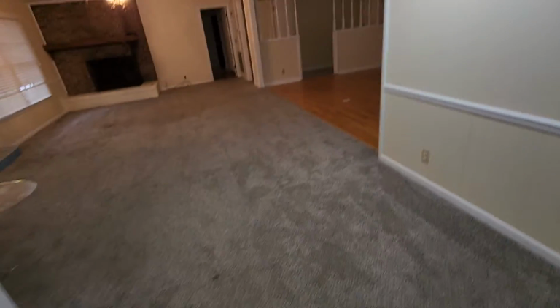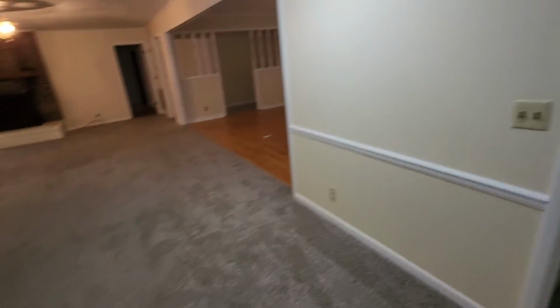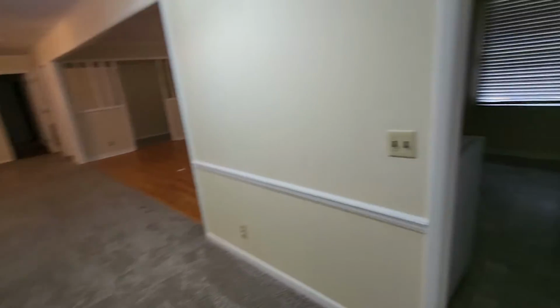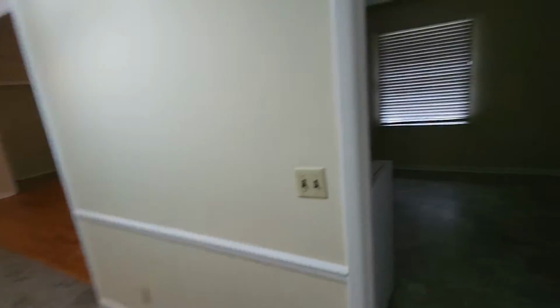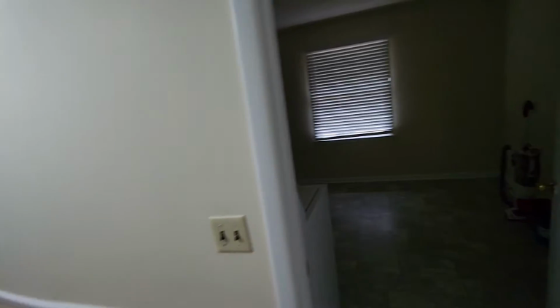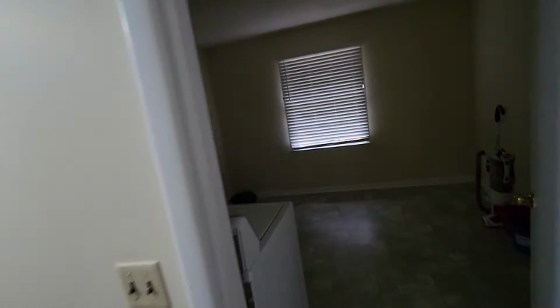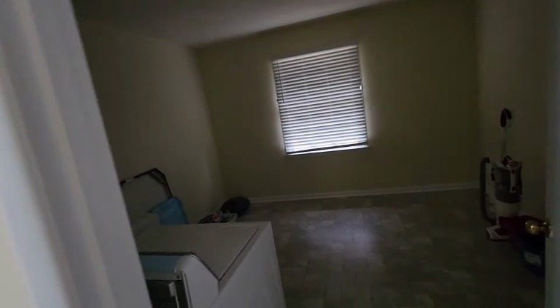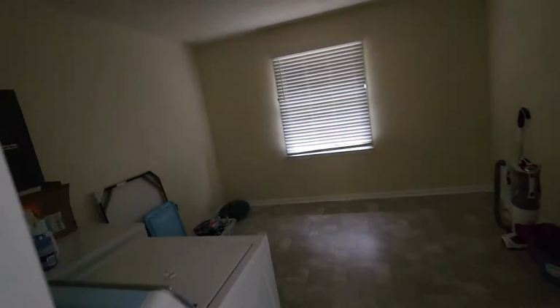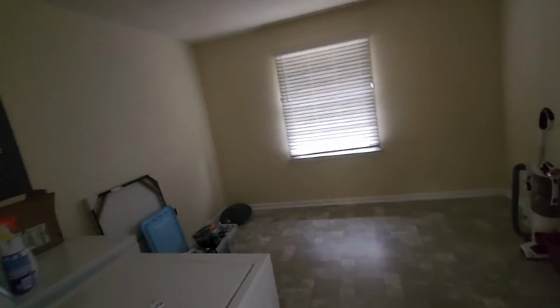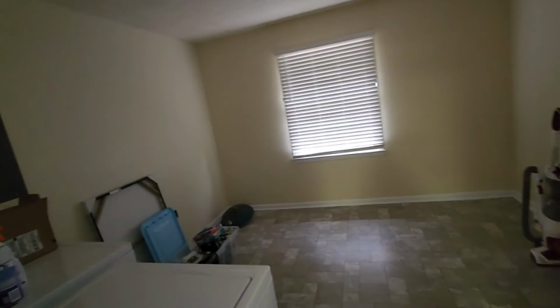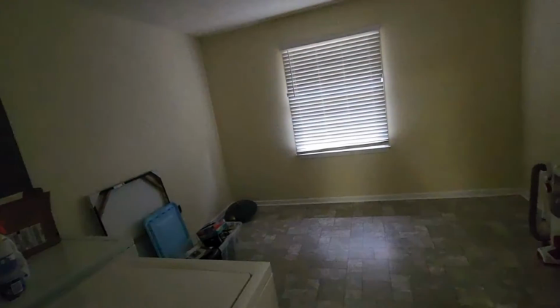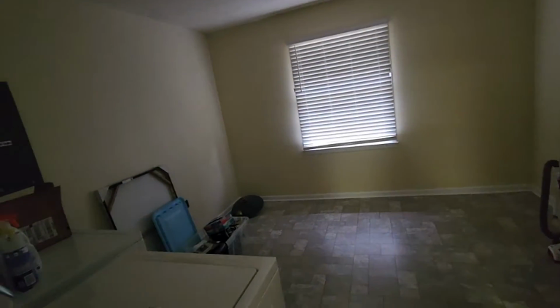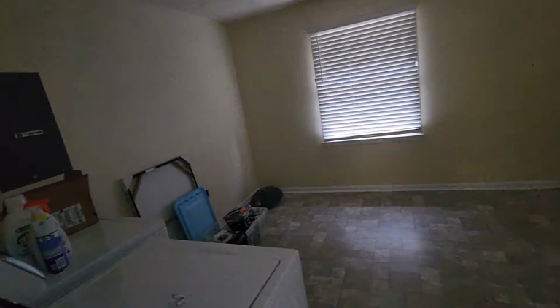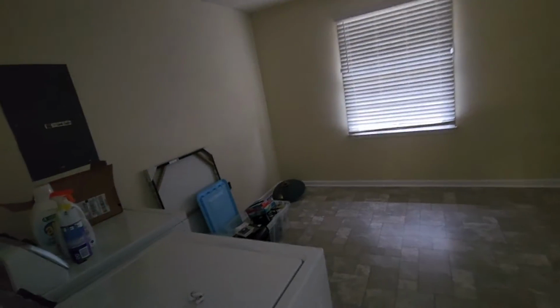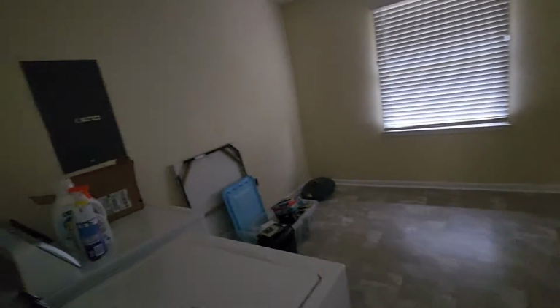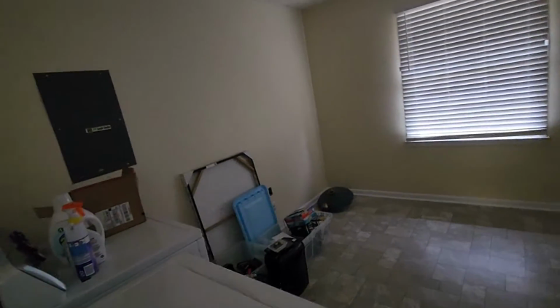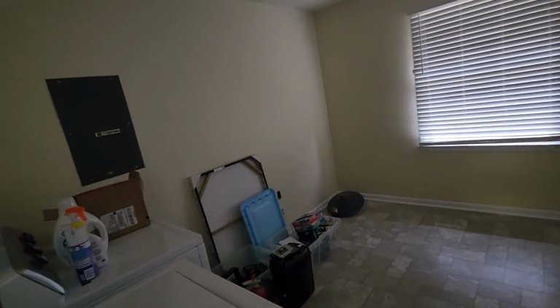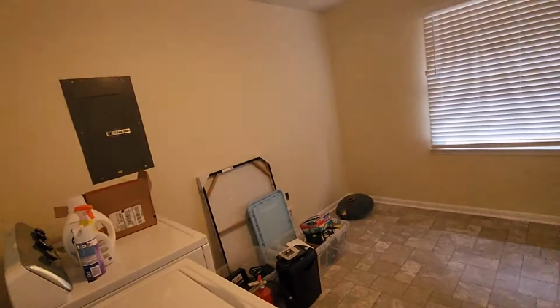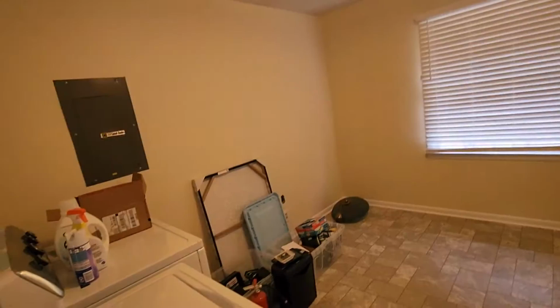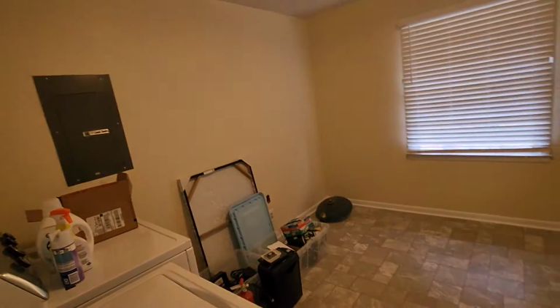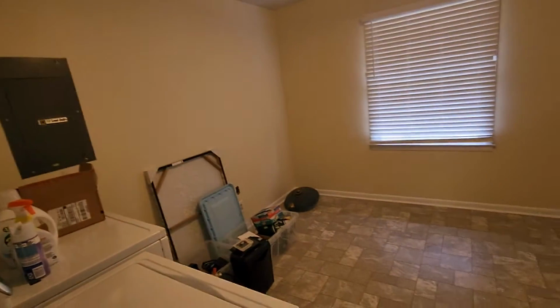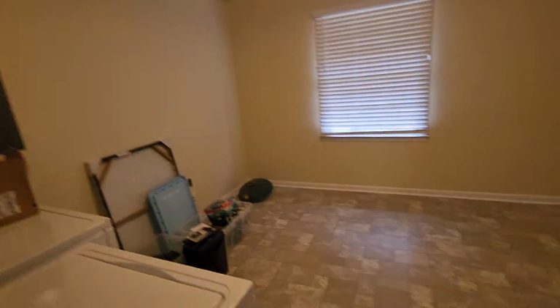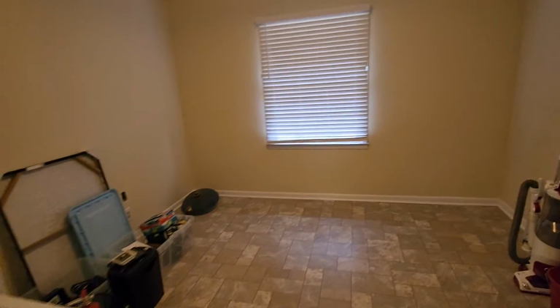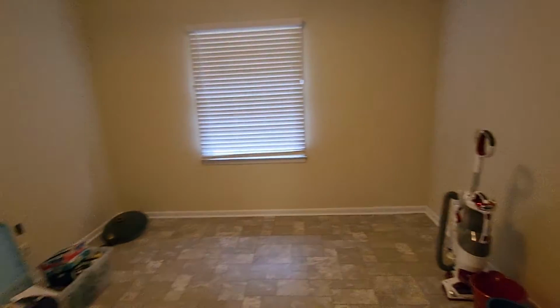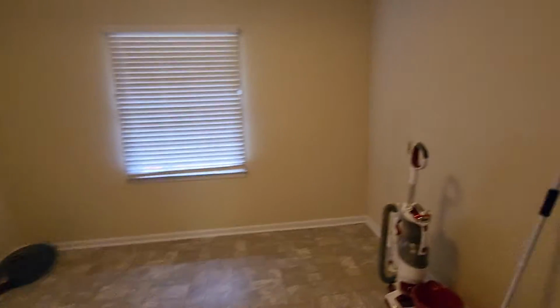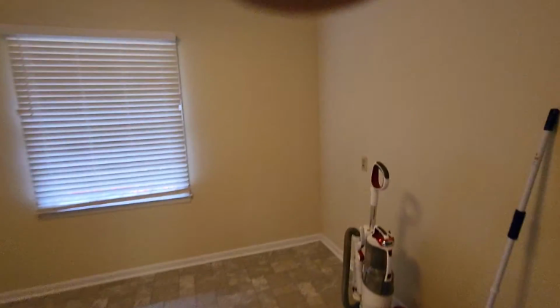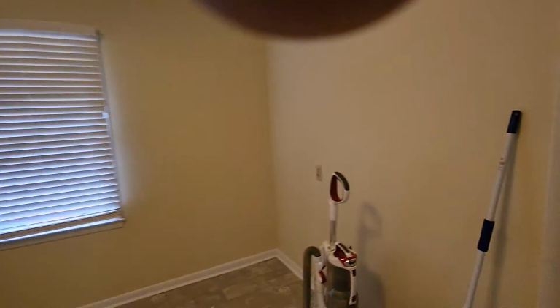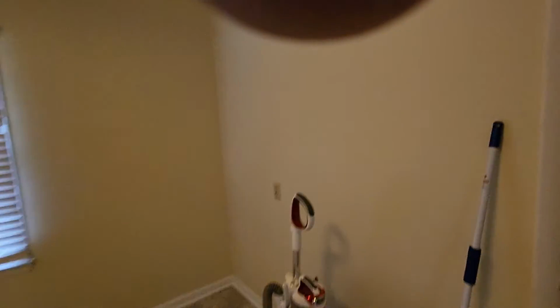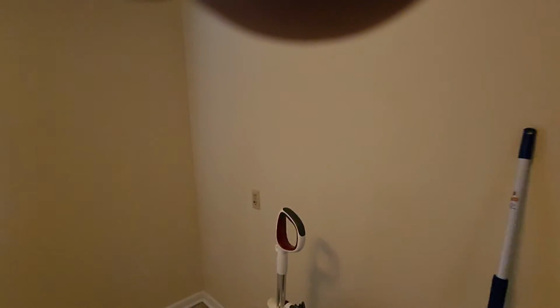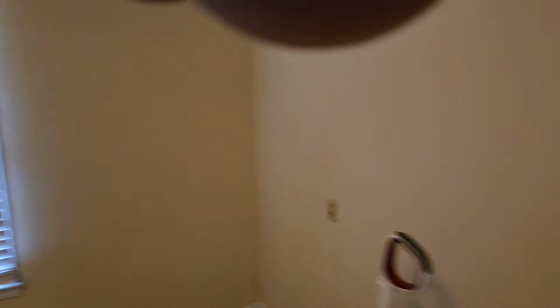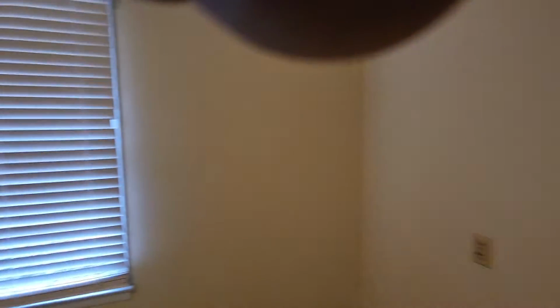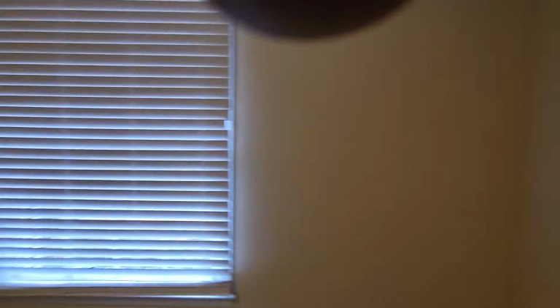Carpet's in really good order. Got a huge laundry room — wow. Probably can make this a bedroom. Here's the laundry.